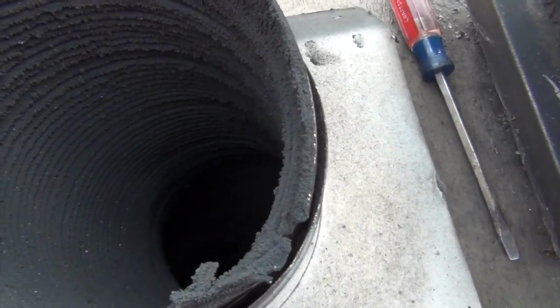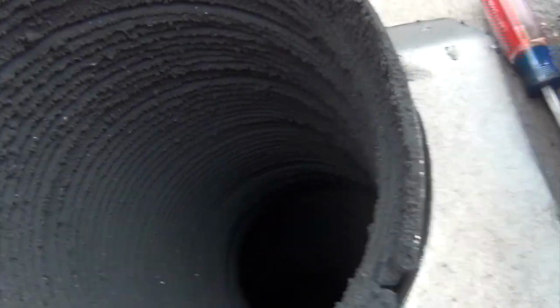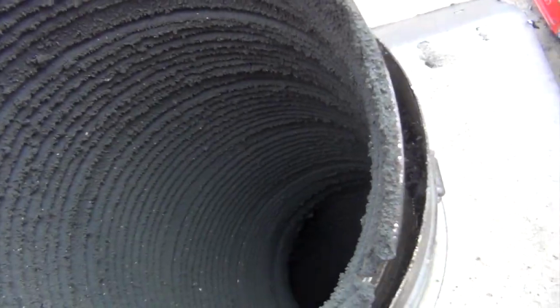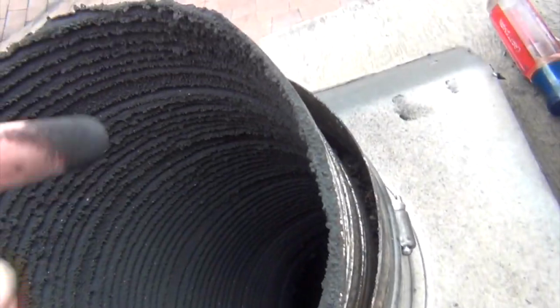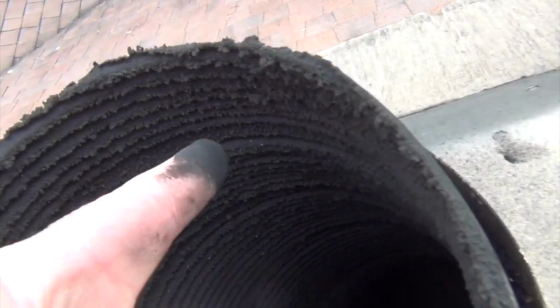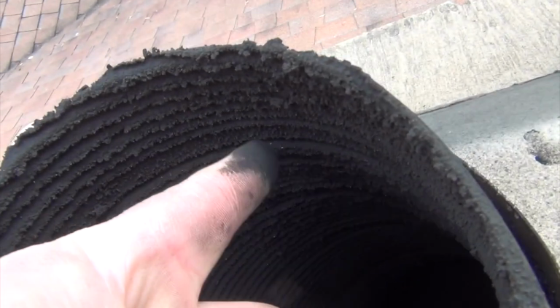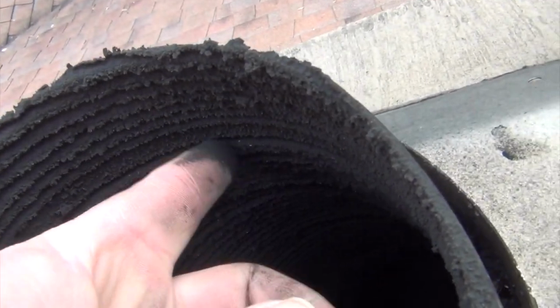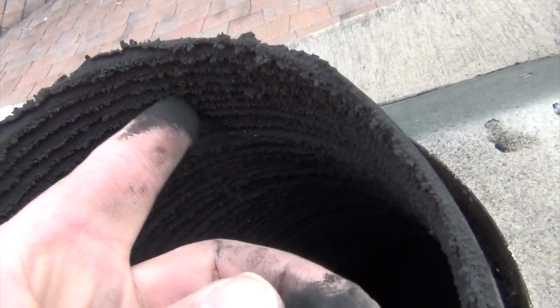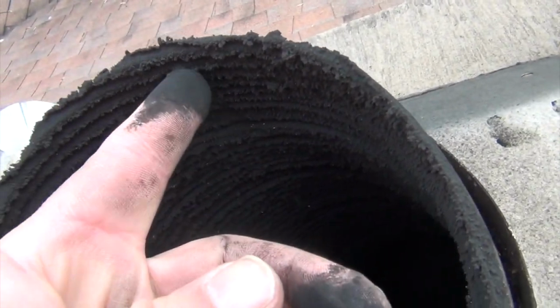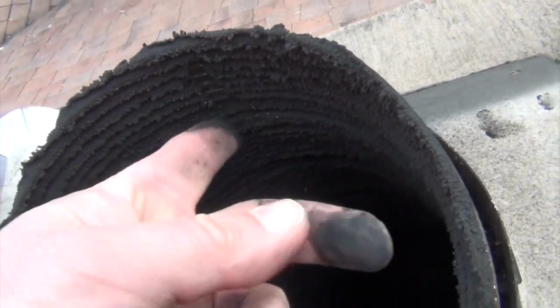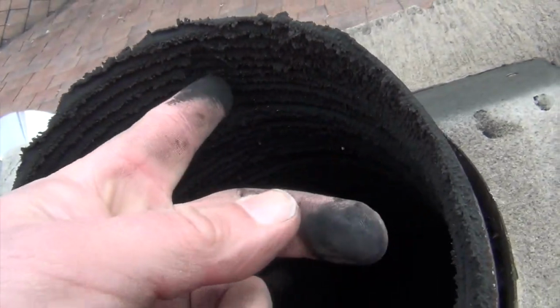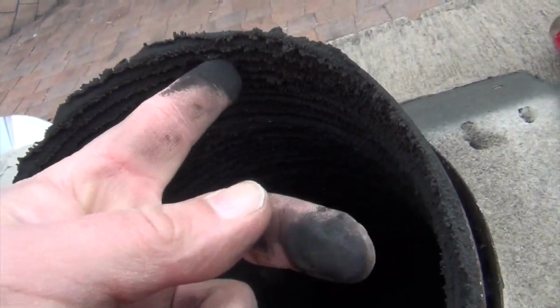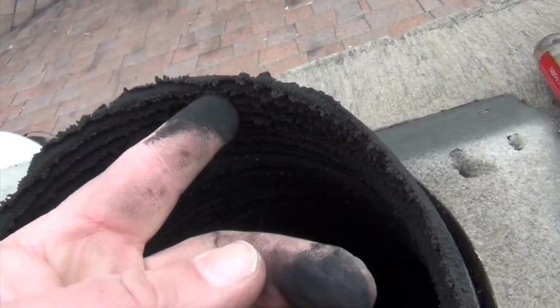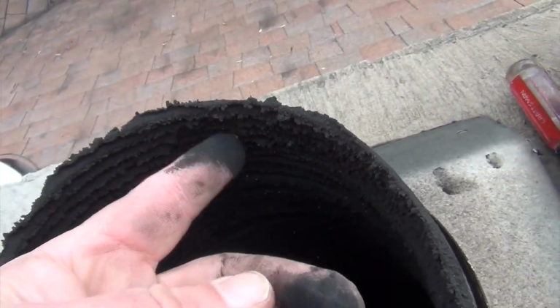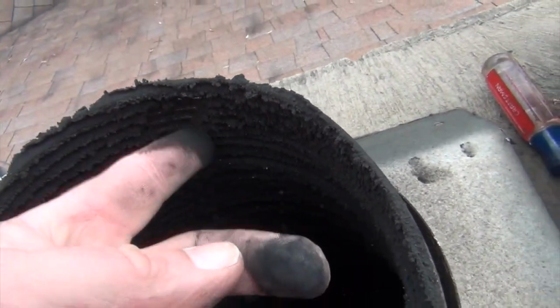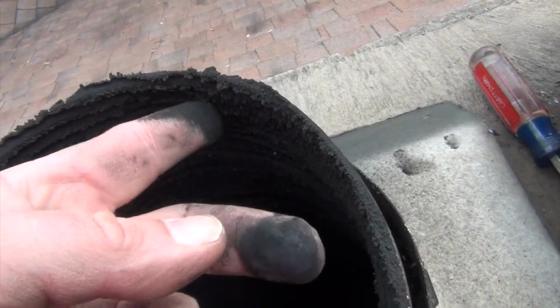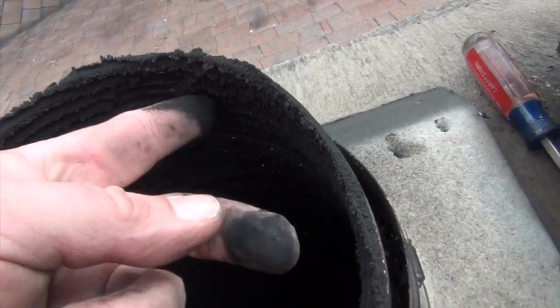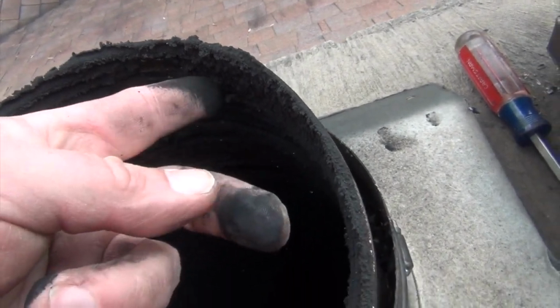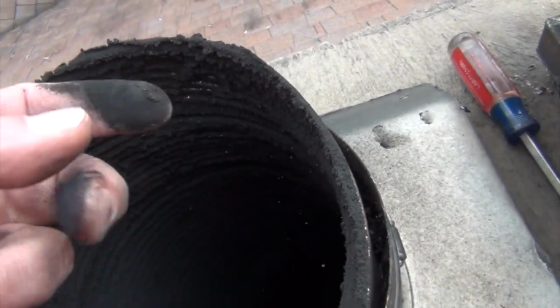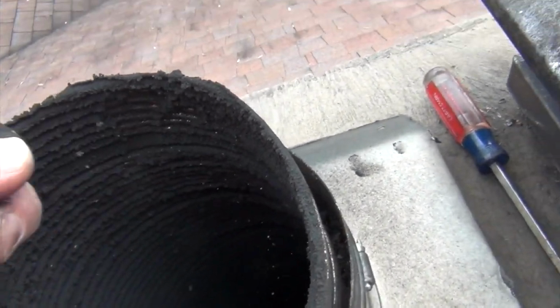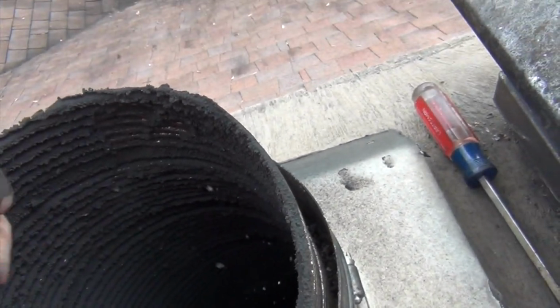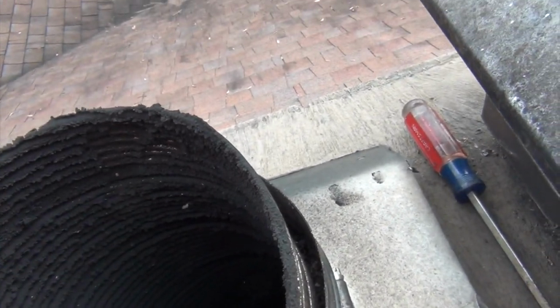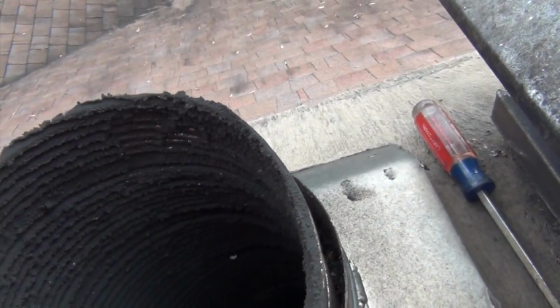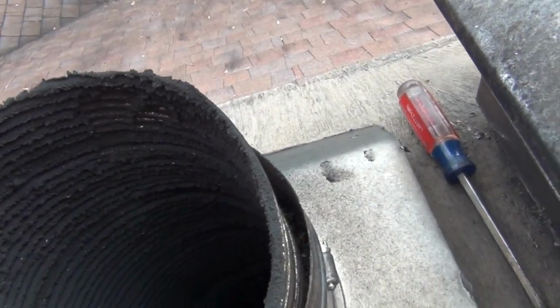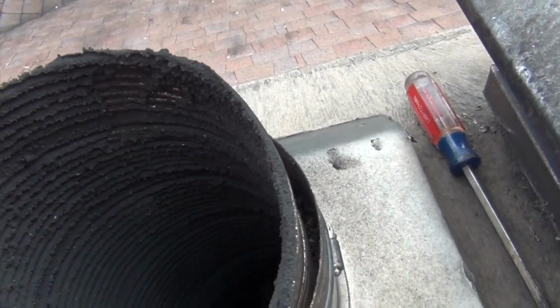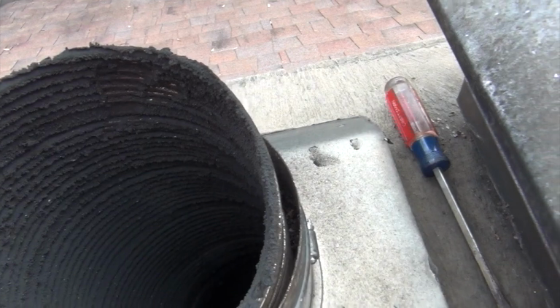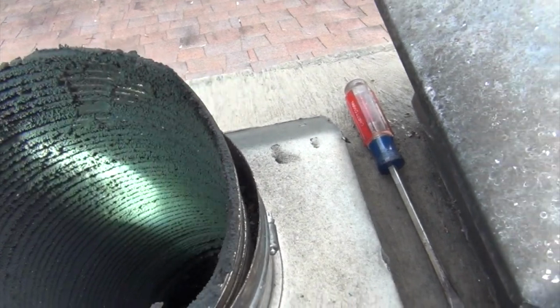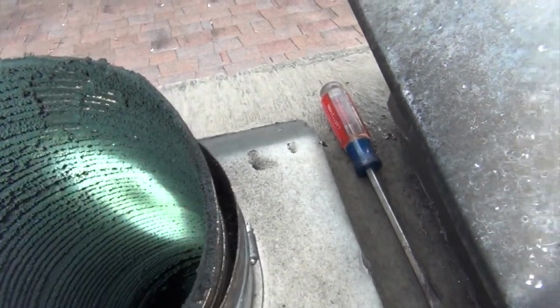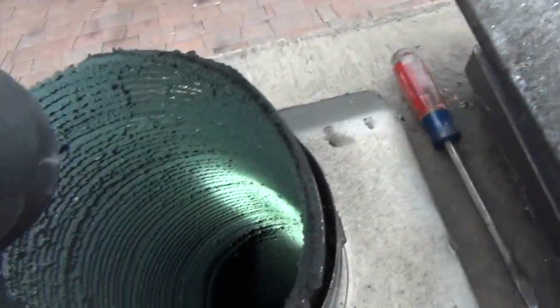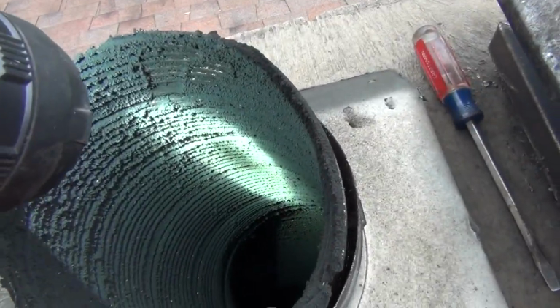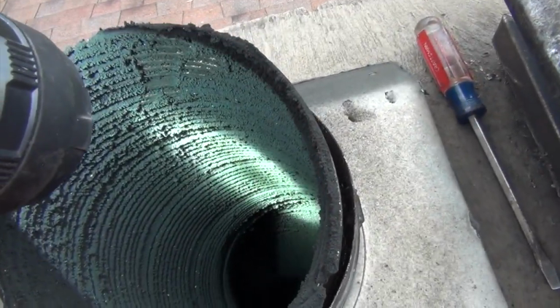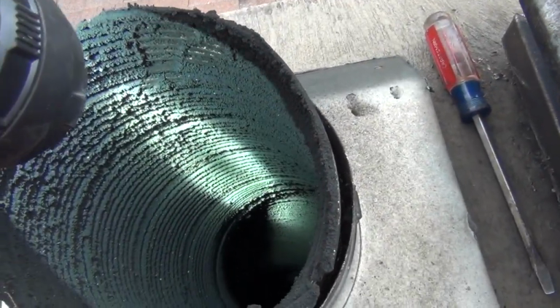No creosote. Just powdery stuff. It's powder — it's real soft. There's nothing to it. None of this can burn. It's already burned. It cannot burn again.